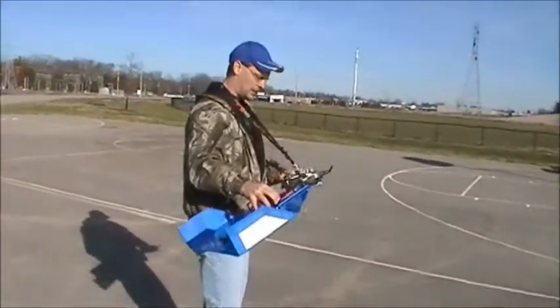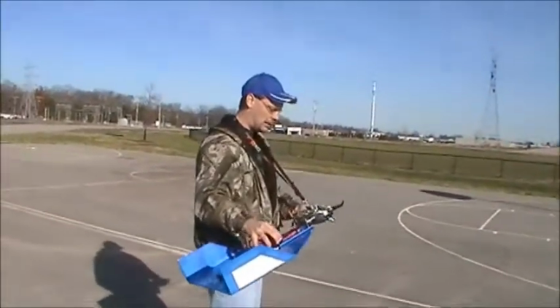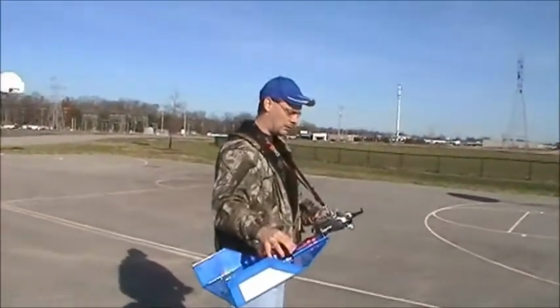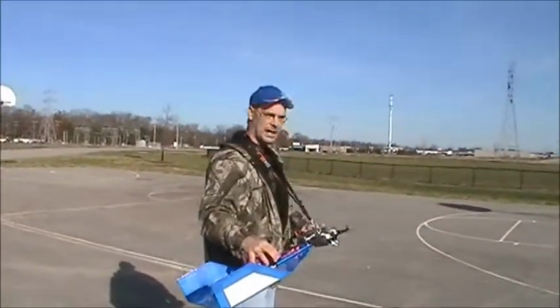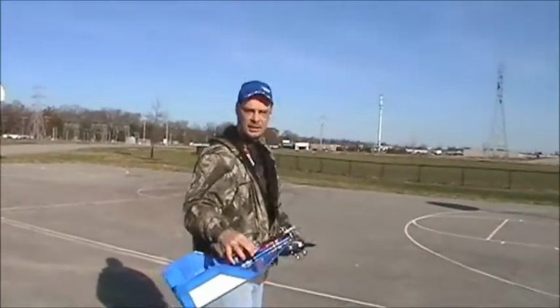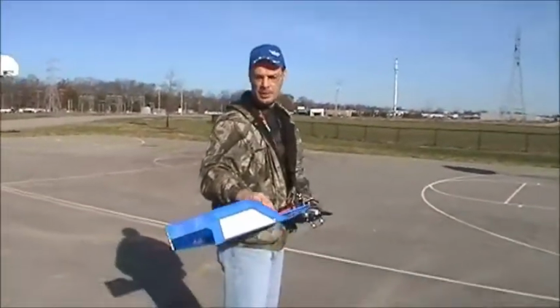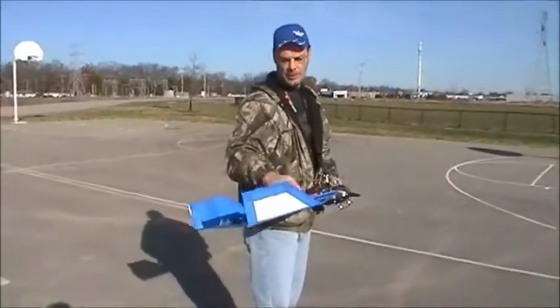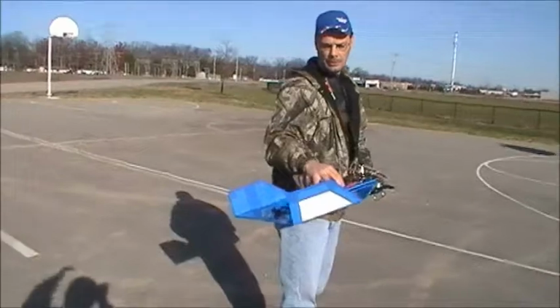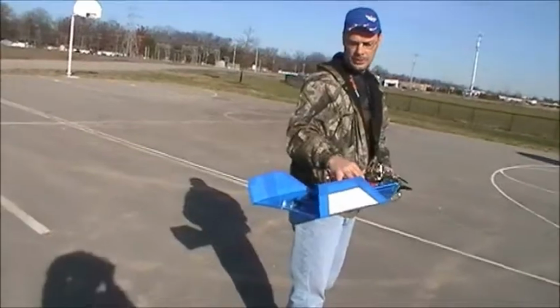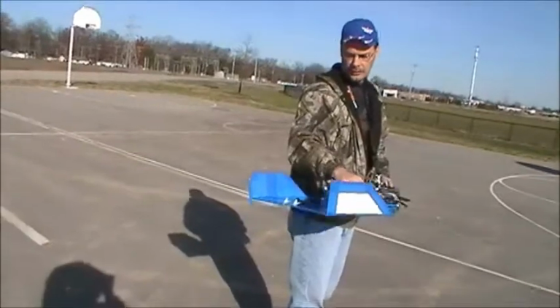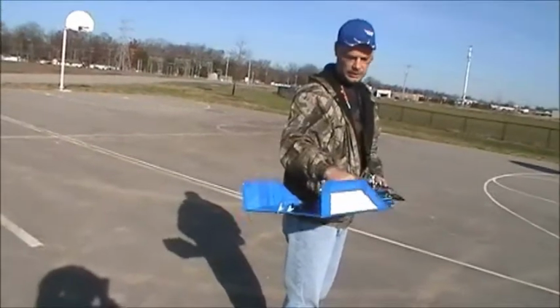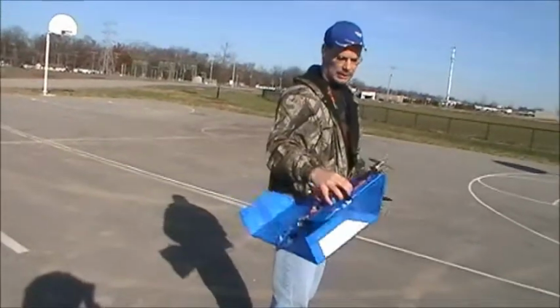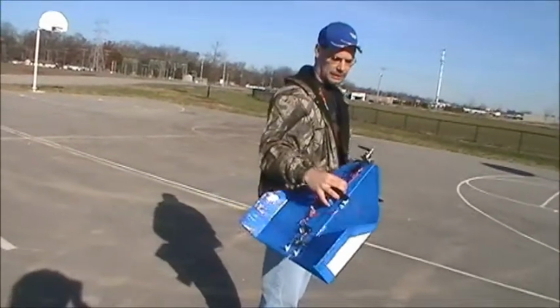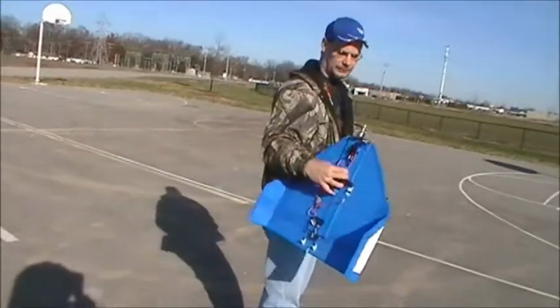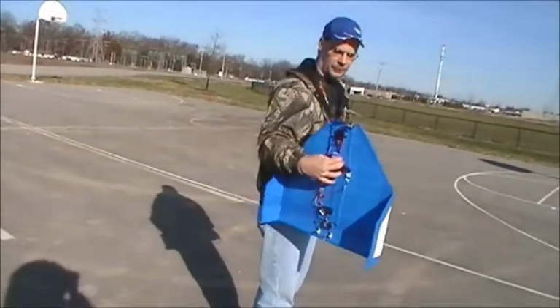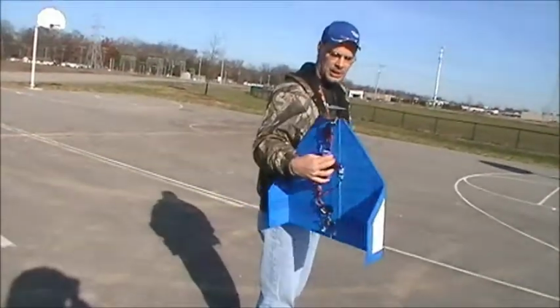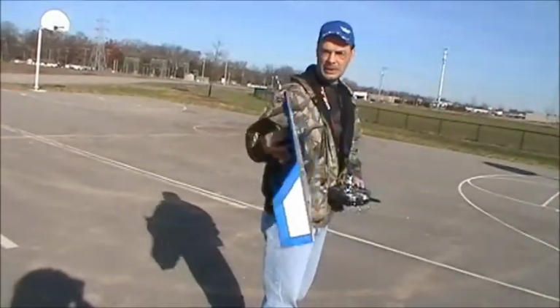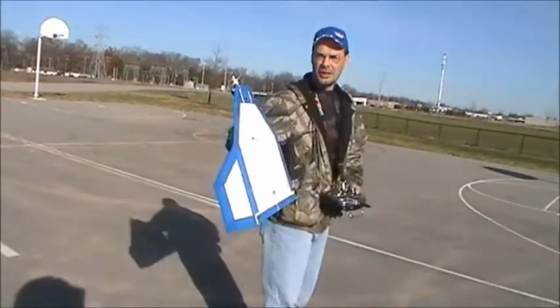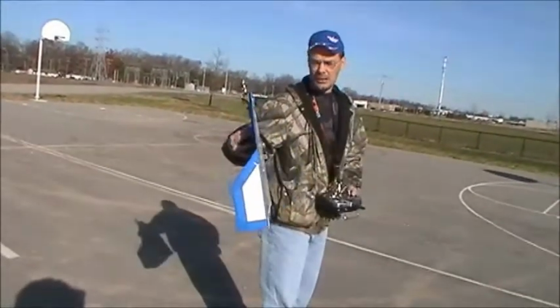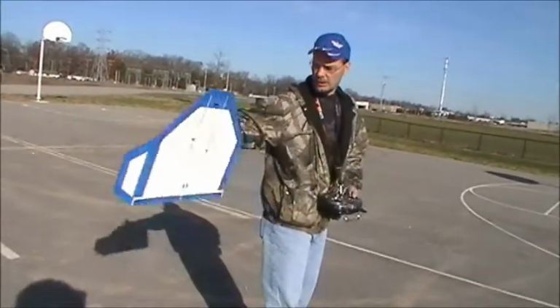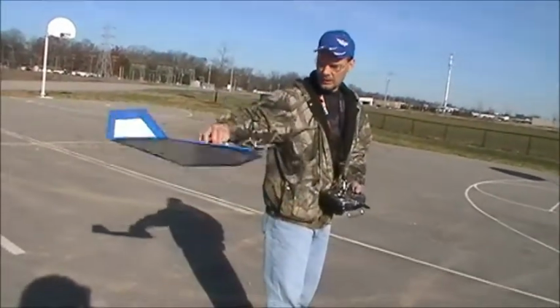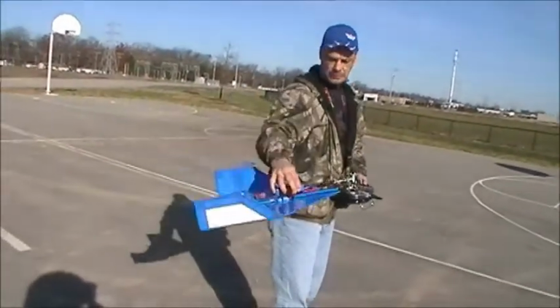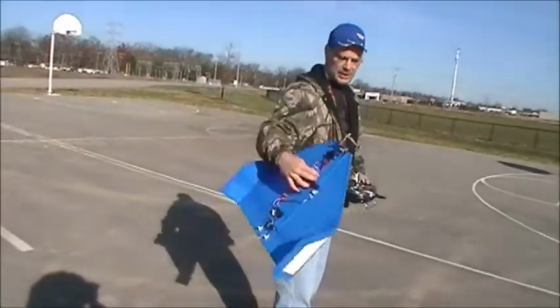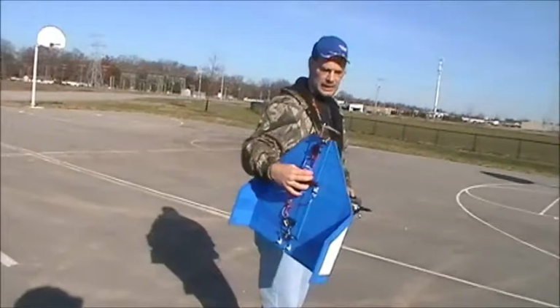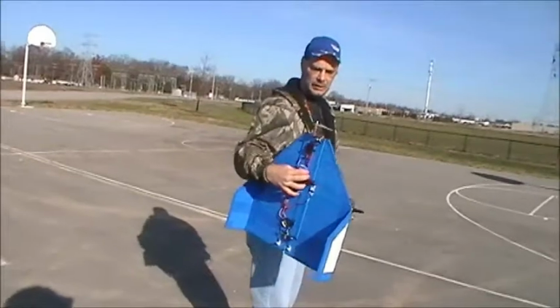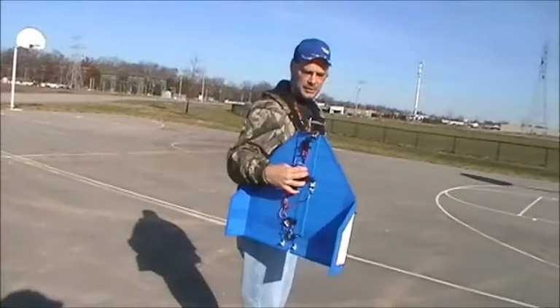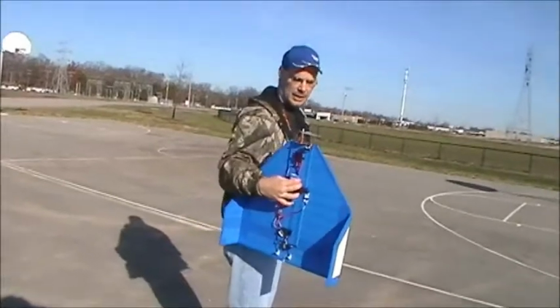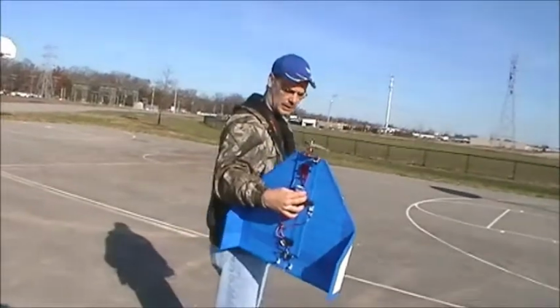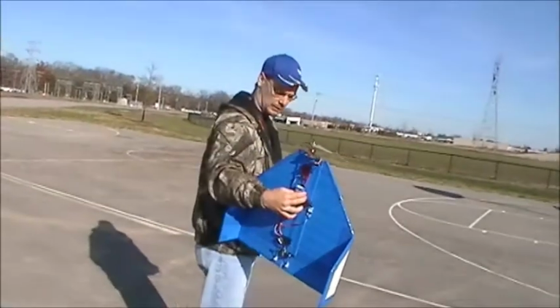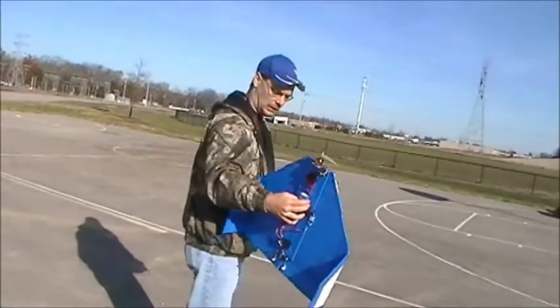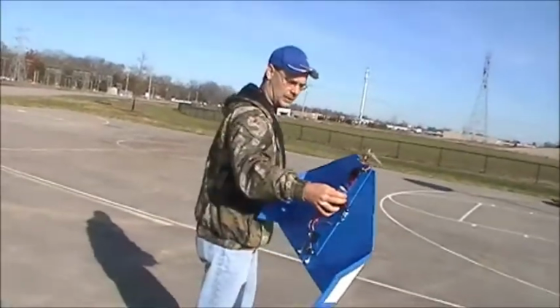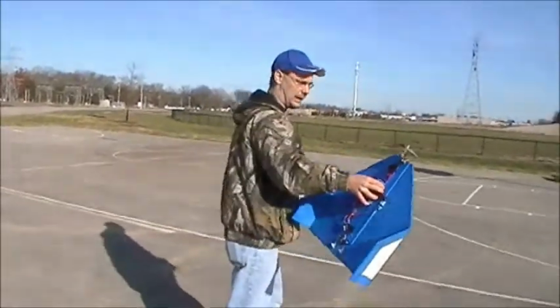I took down the dual rates and added a little bit of expo to the elevator. Fortunately when it landed over there it slid and nothing got hurt, so let's try it again.